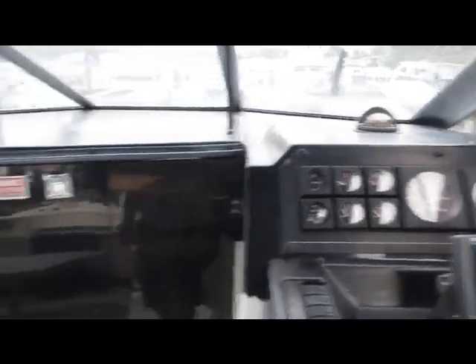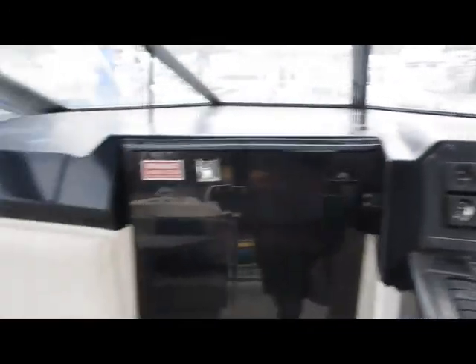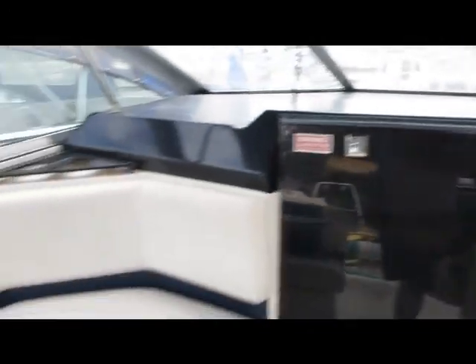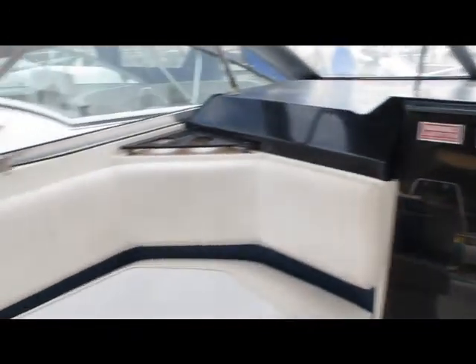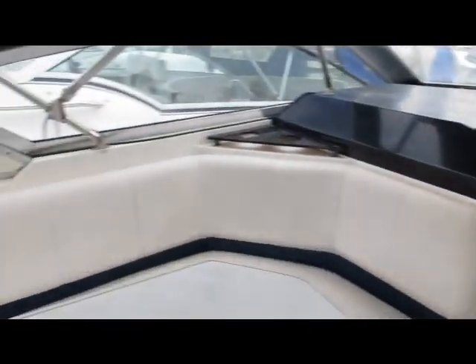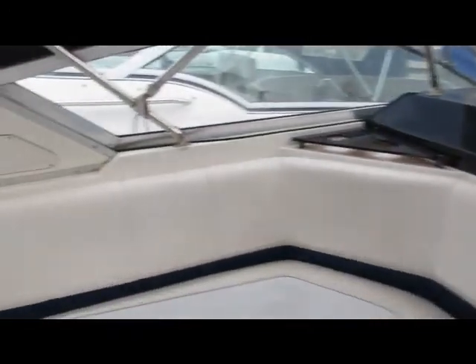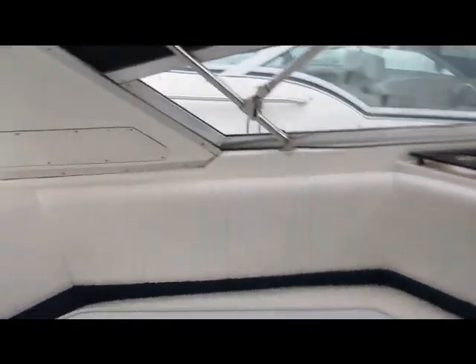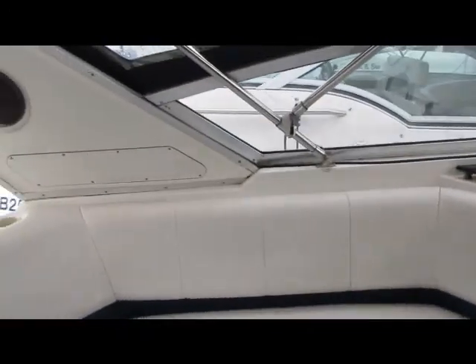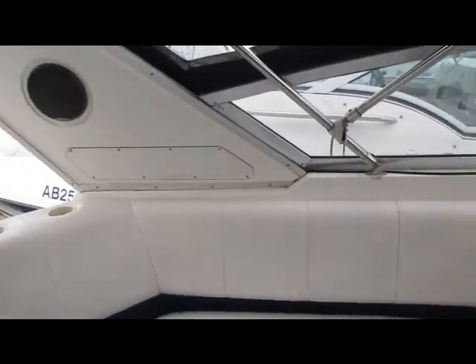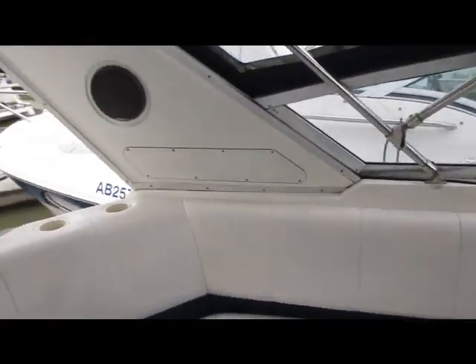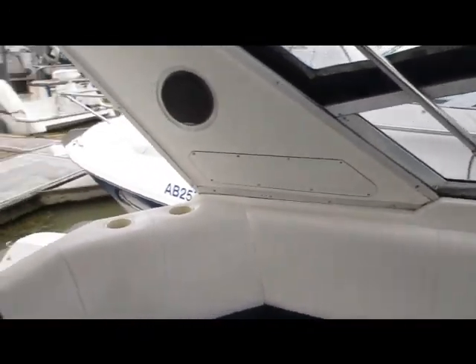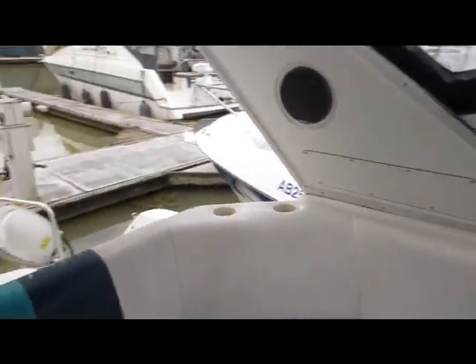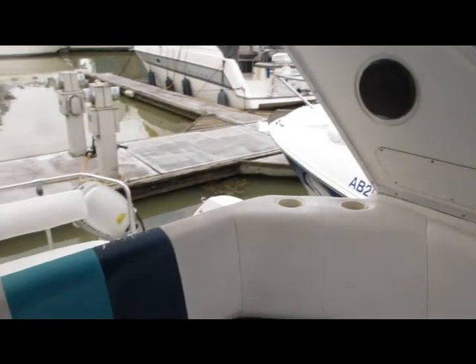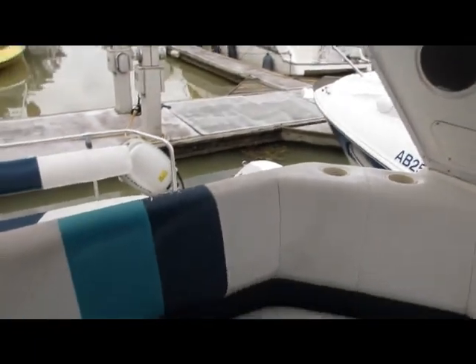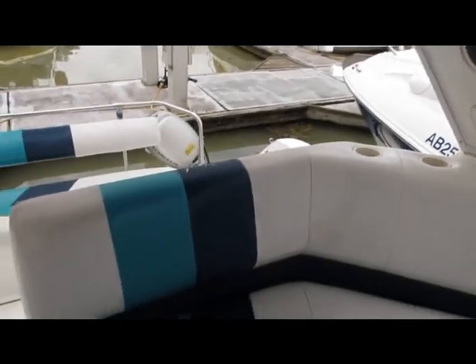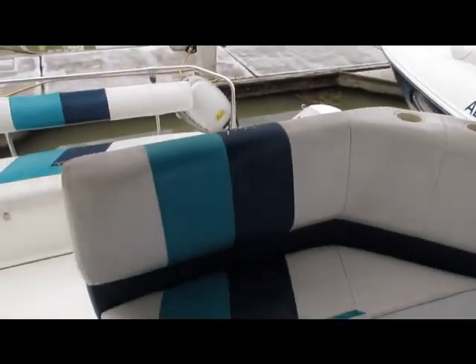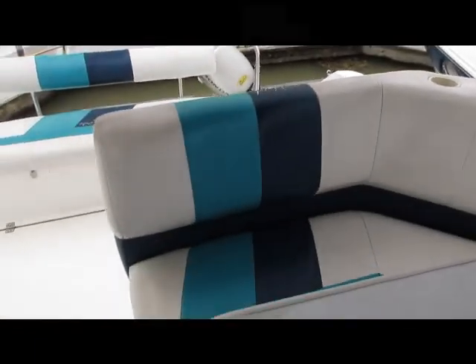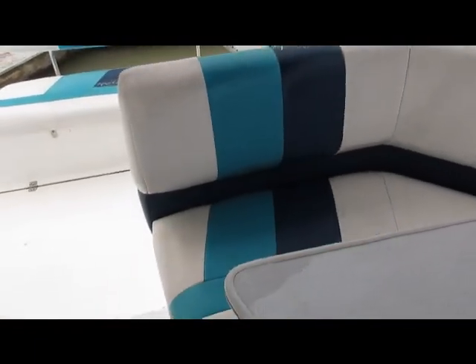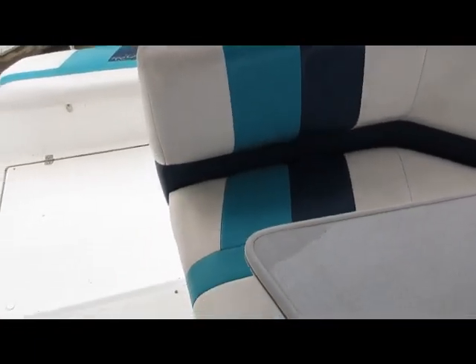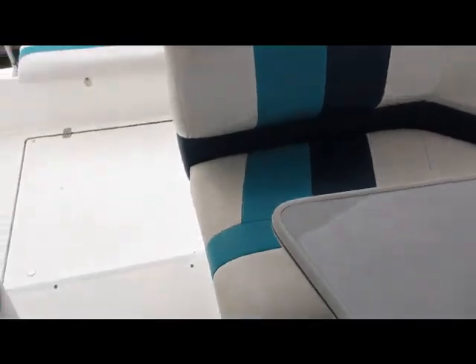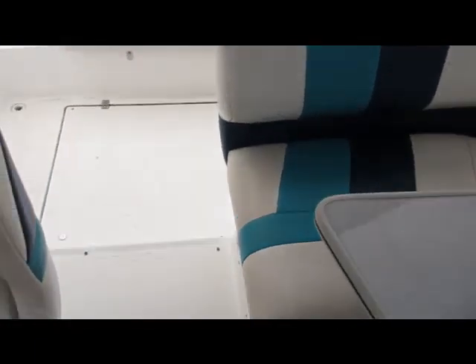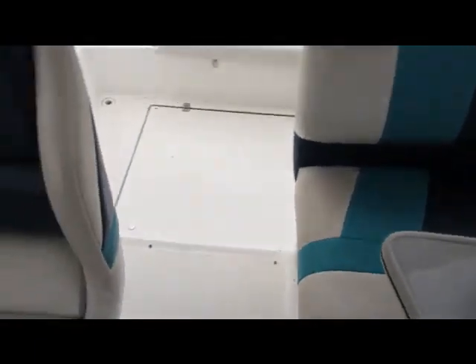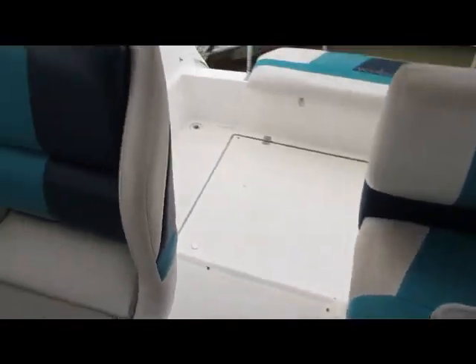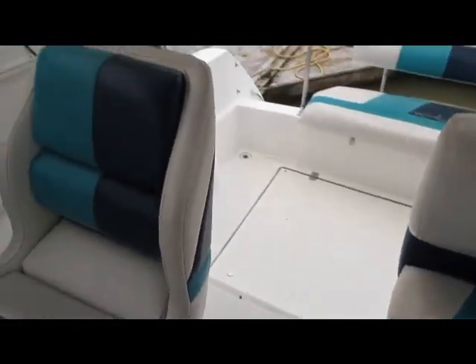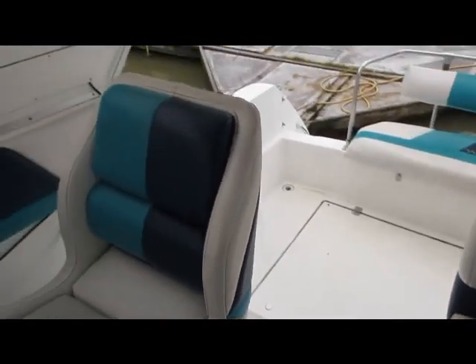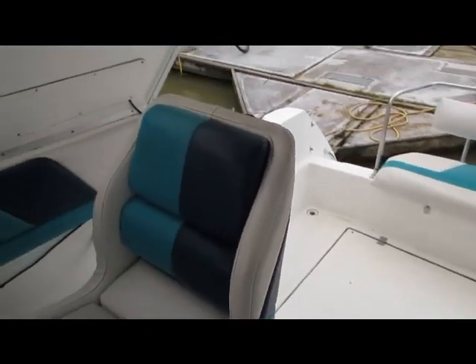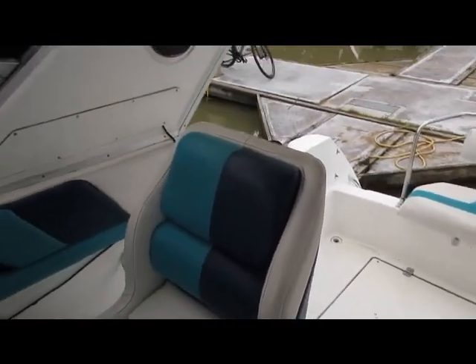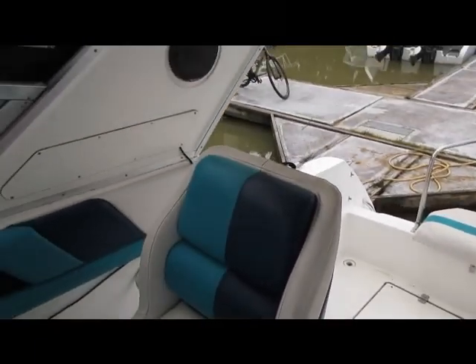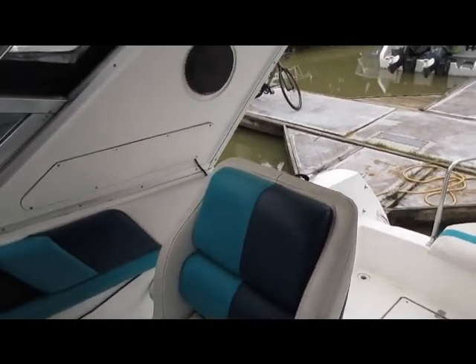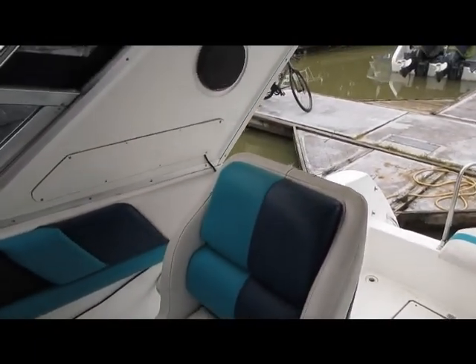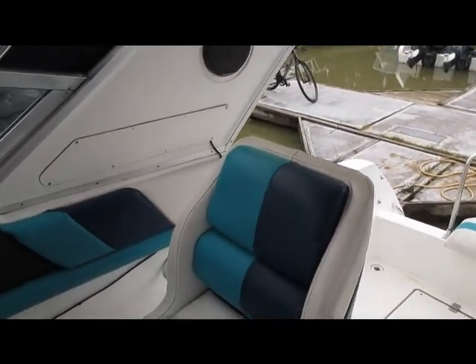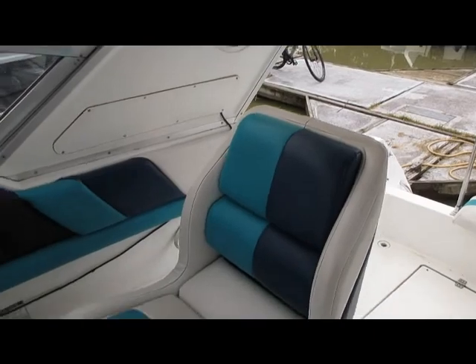The upholstery is in decent condition, especially for the price of this boat. This boat is going to sell quickly for what it is — it's a 1991 2855 Bayliner.